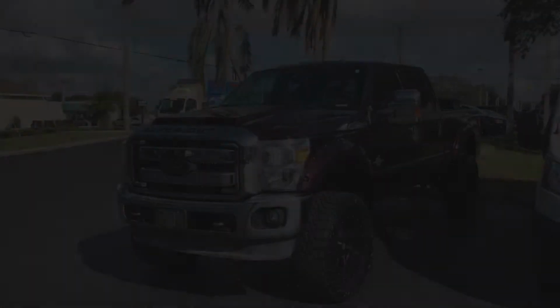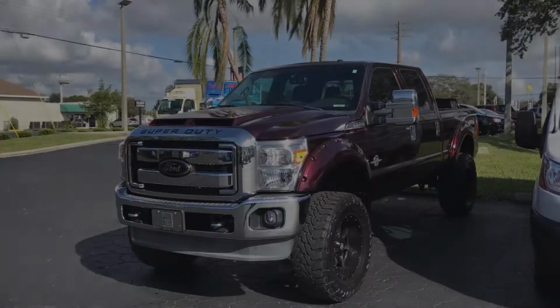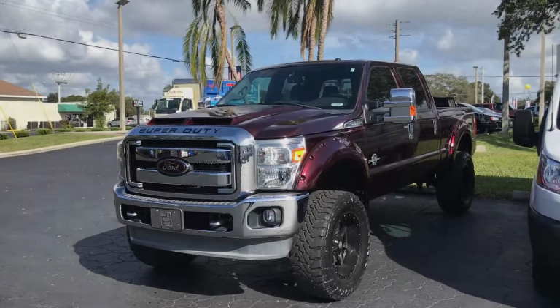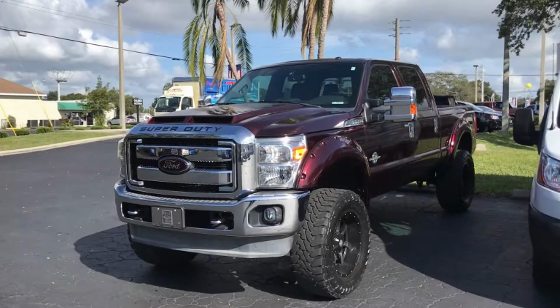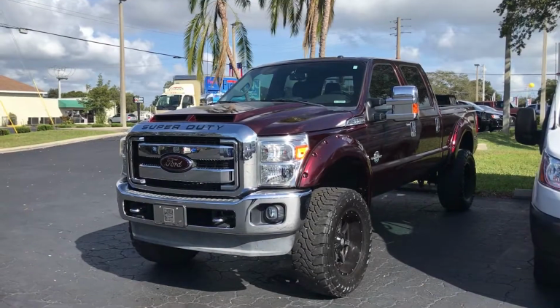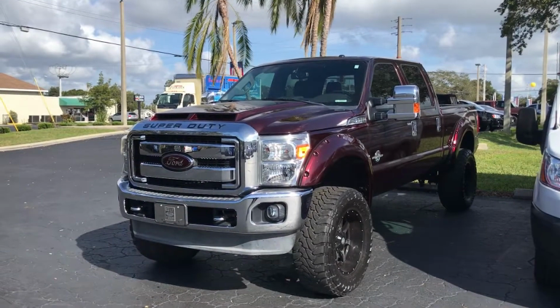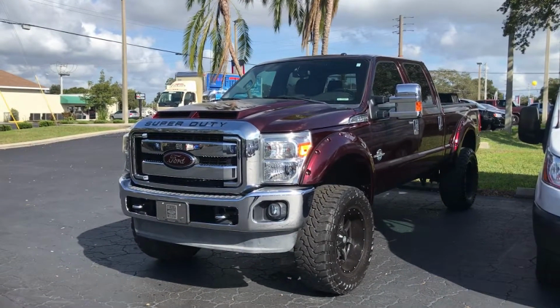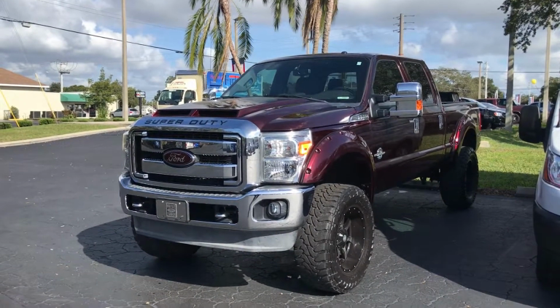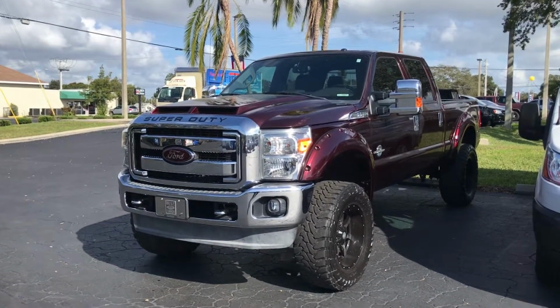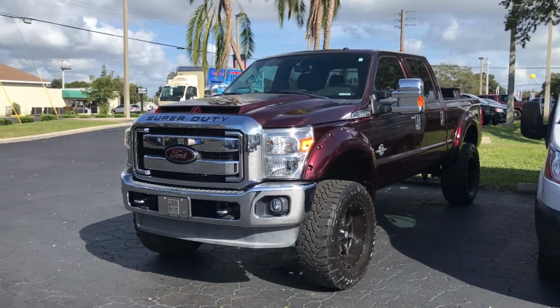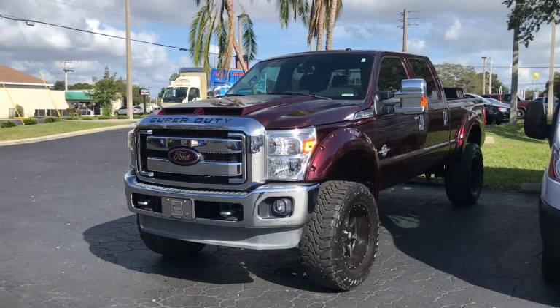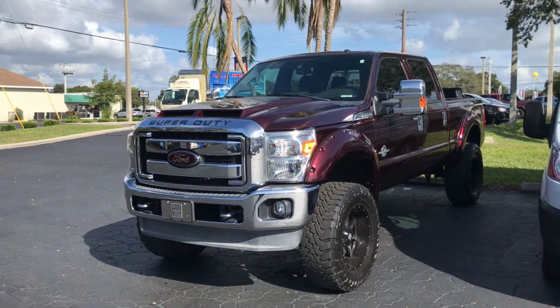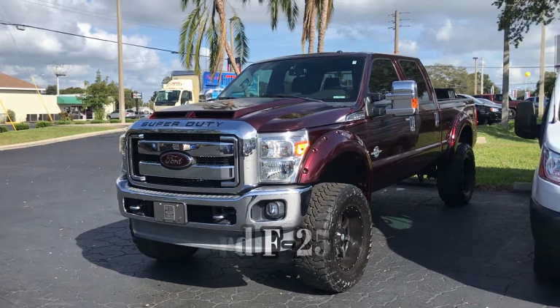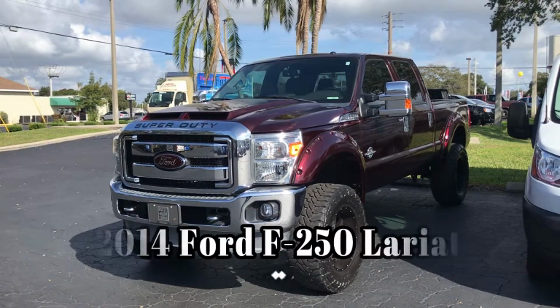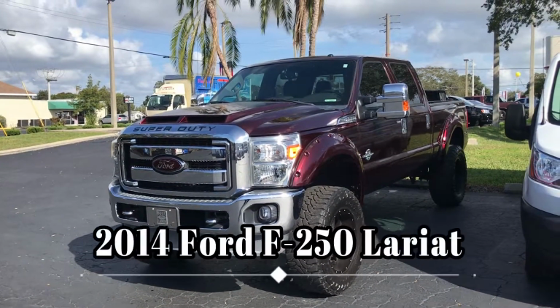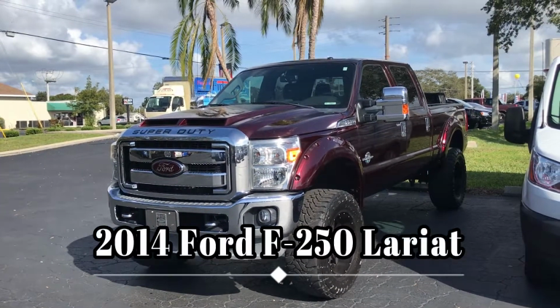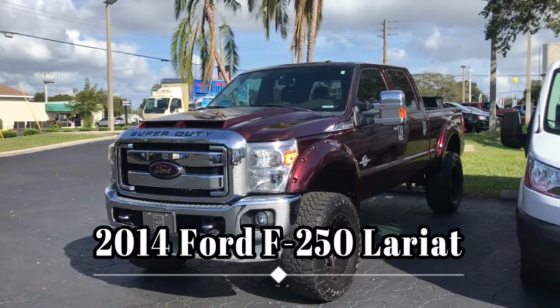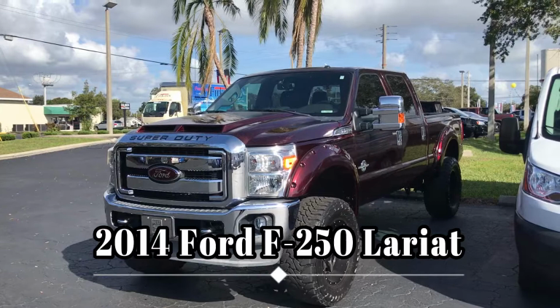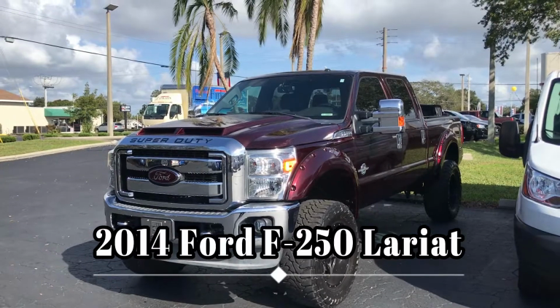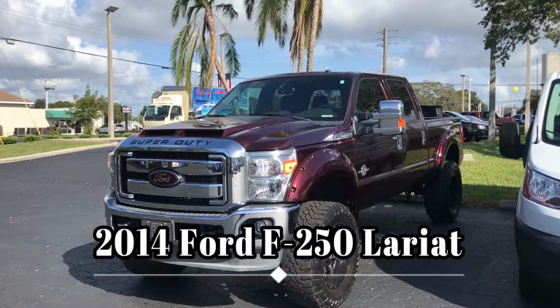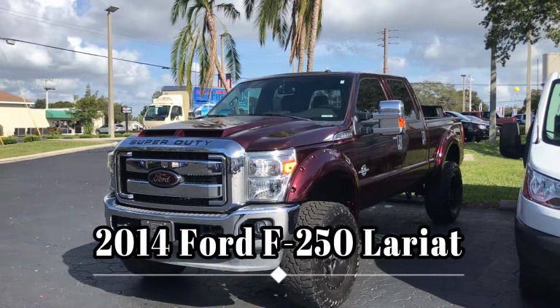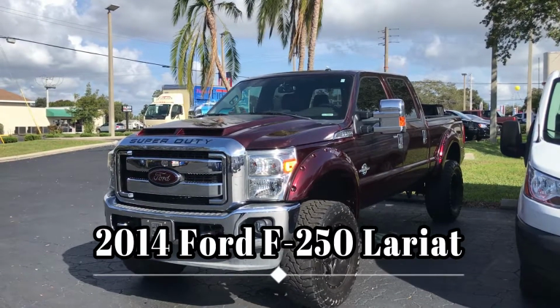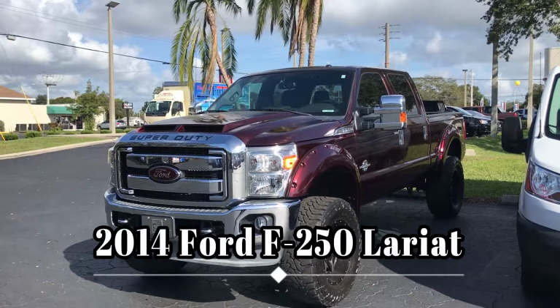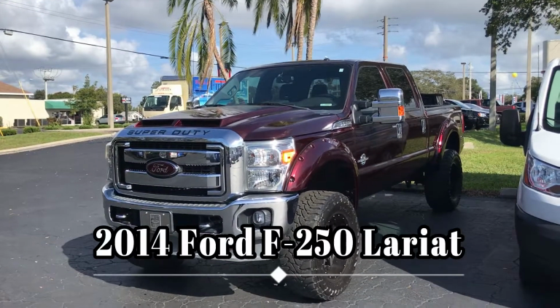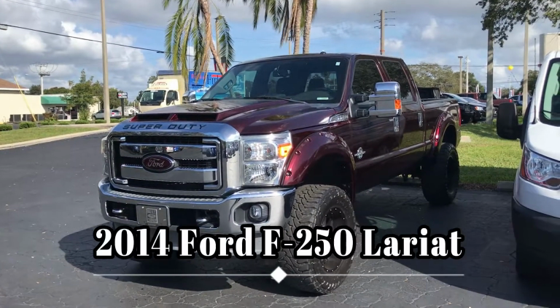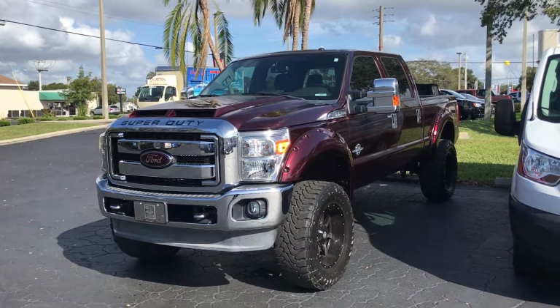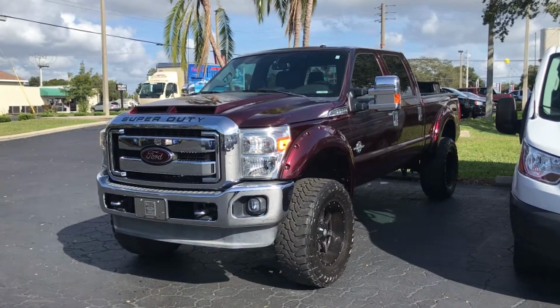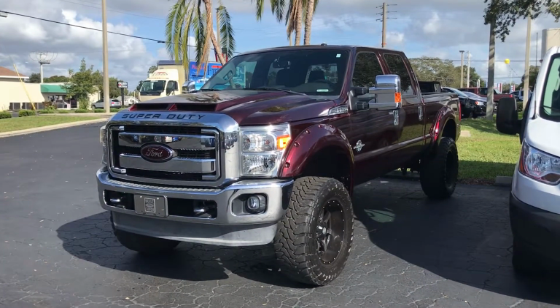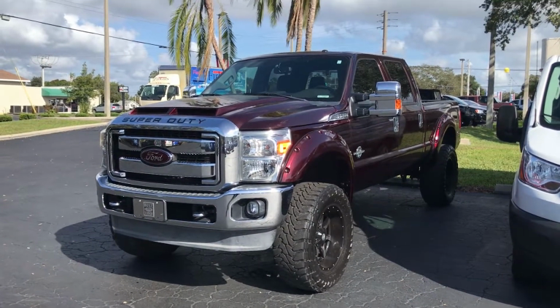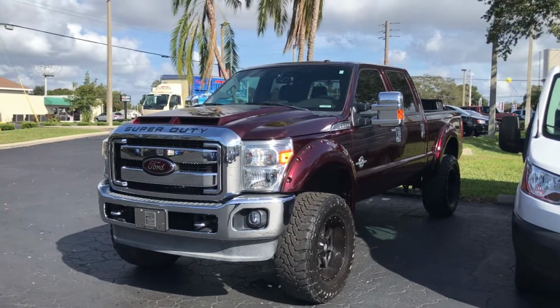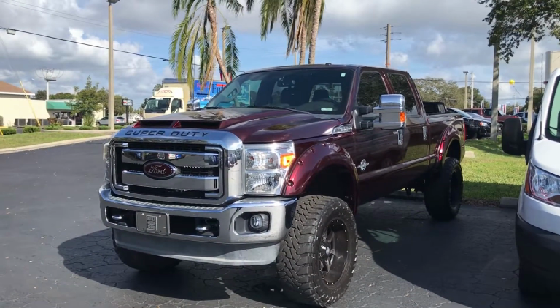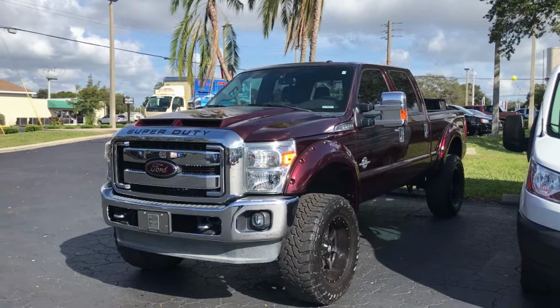Hello everybody, this is CJ Wilson at Perkins Chrysler Jeep Dodge Ram. I just took in this beautiful 2014 F250 Super Duty Lariat diesel 4x4 lifted.